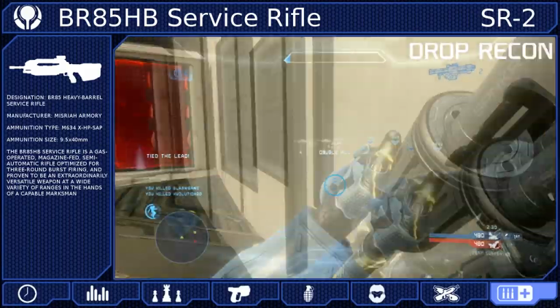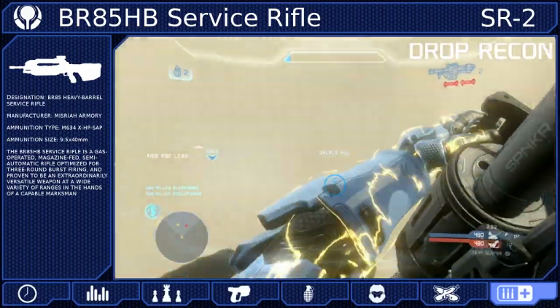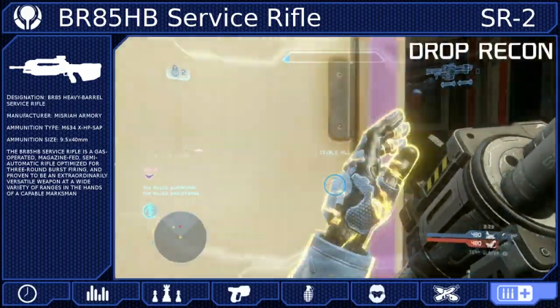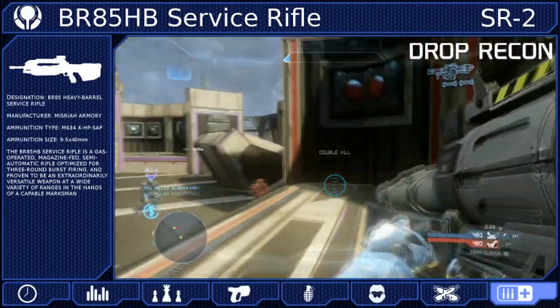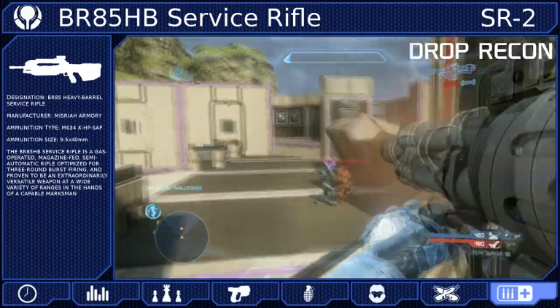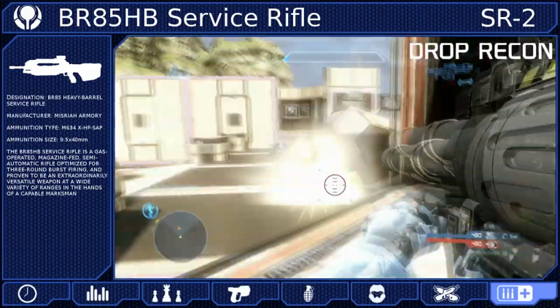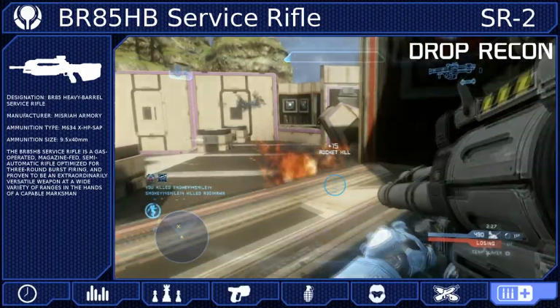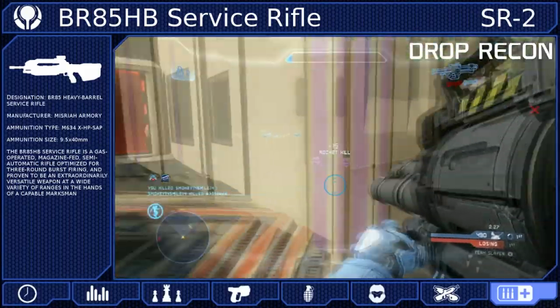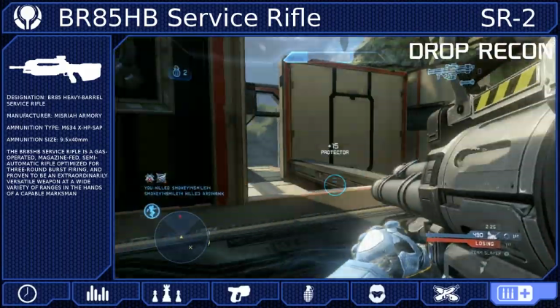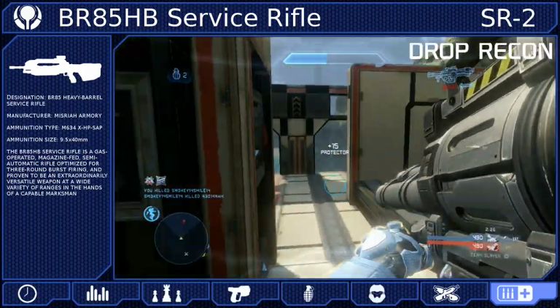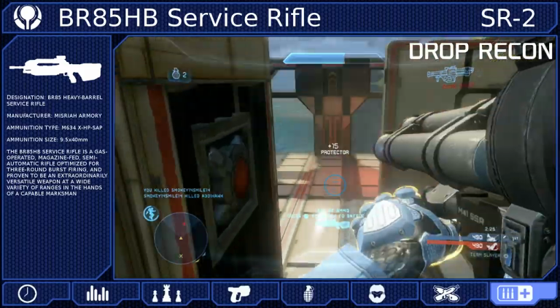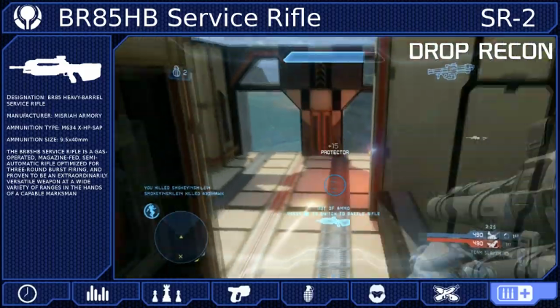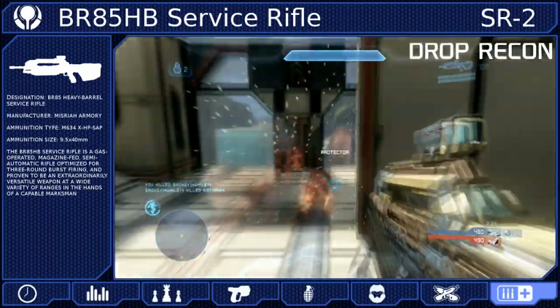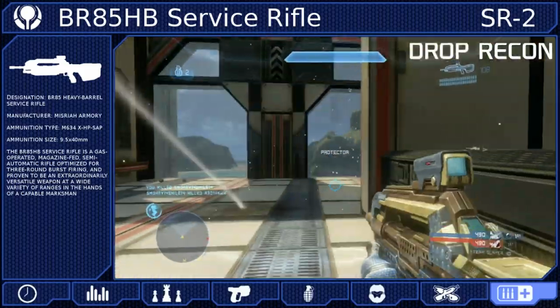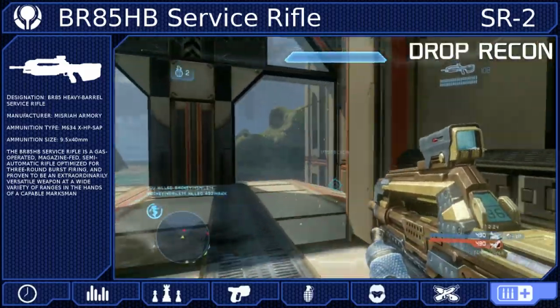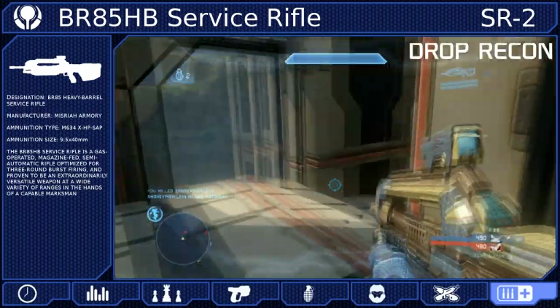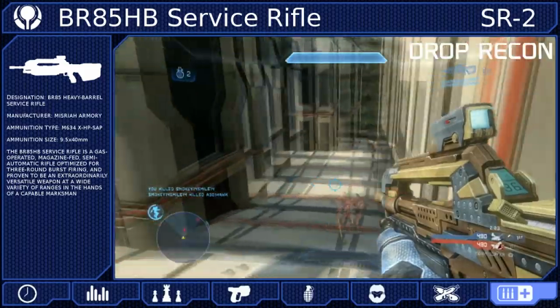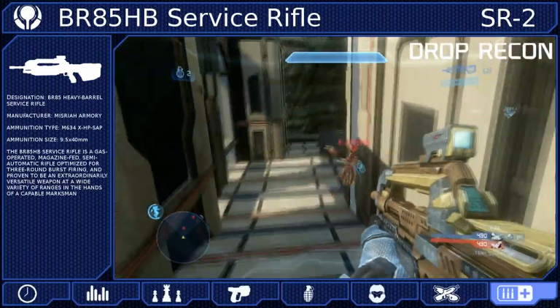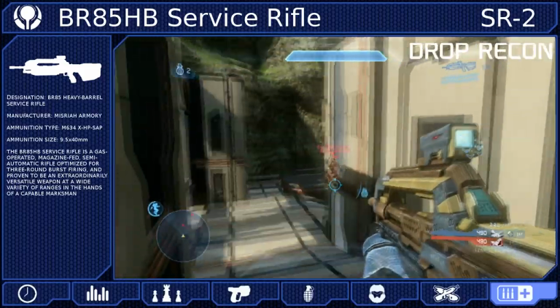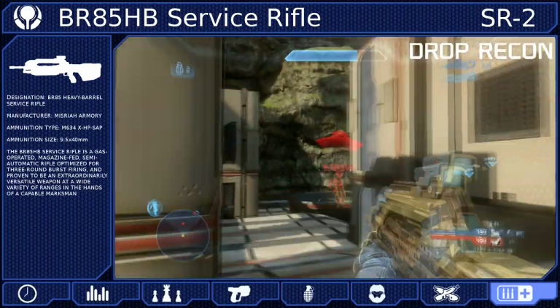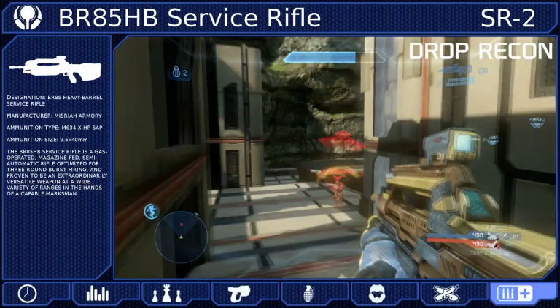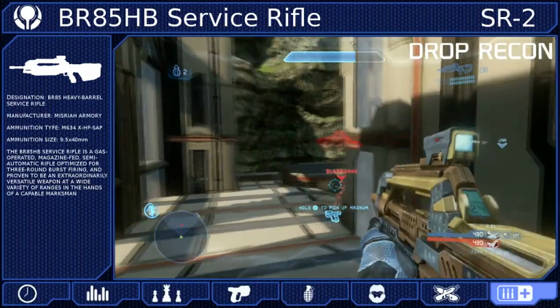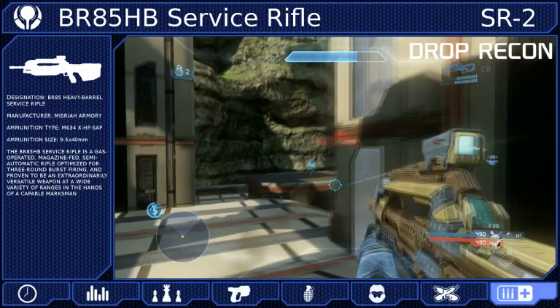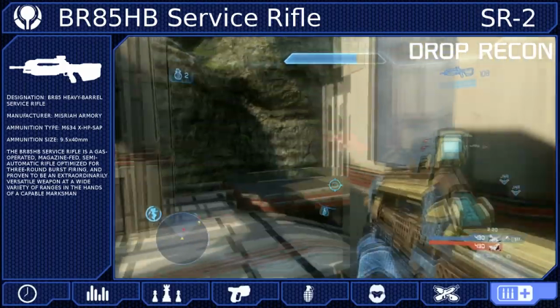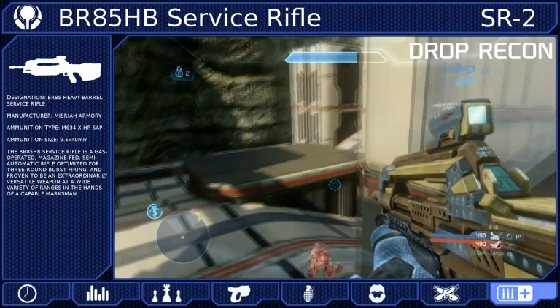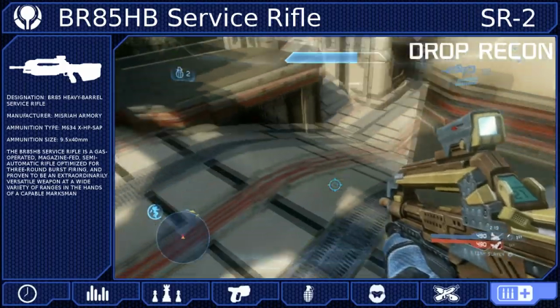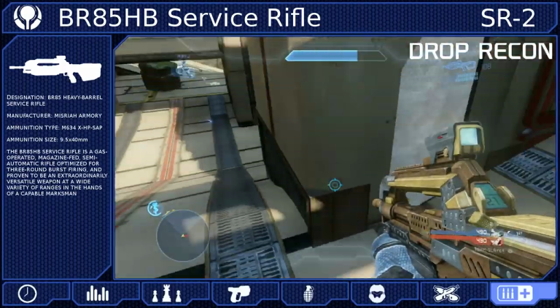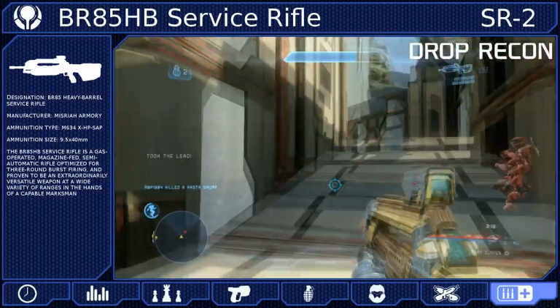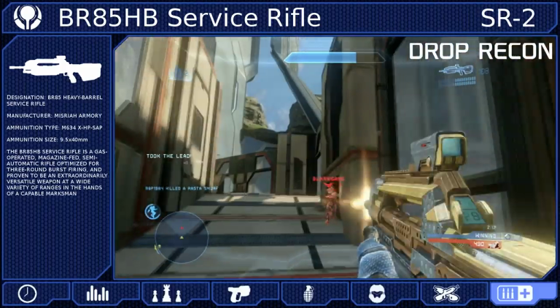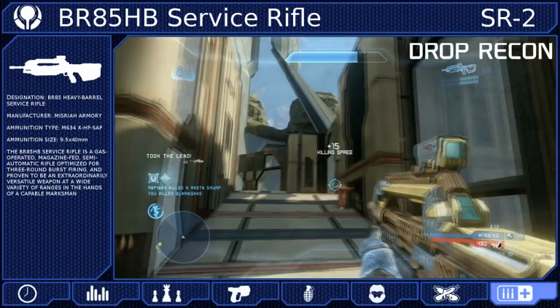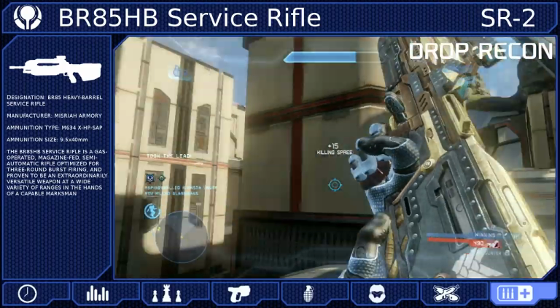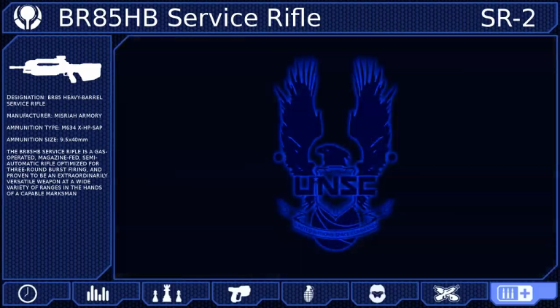Alongside Mobility and the jetpack, Drop Recon will grant you the potential to control all power weapons on the map. It's also good to tell your squad when and where a weapon will drop in case you can't claim it, allowing your team to retain the power weapon advantage.